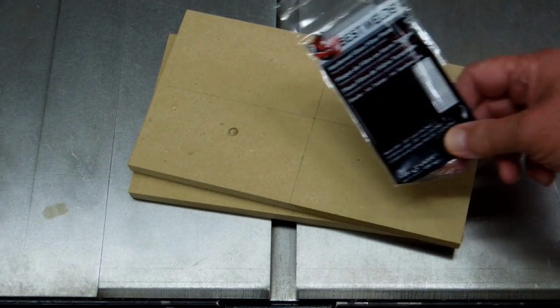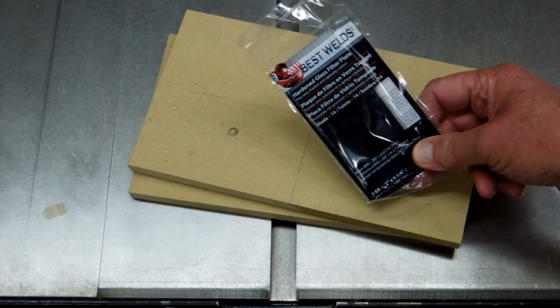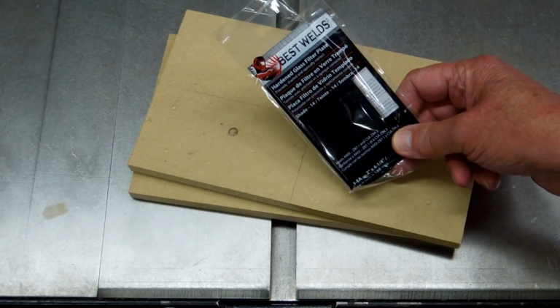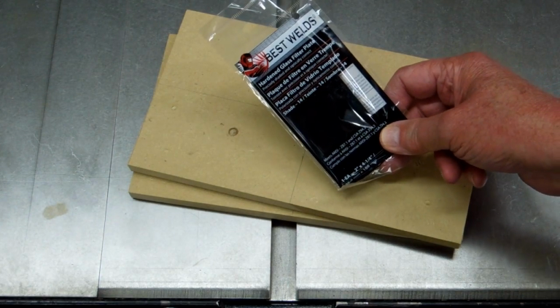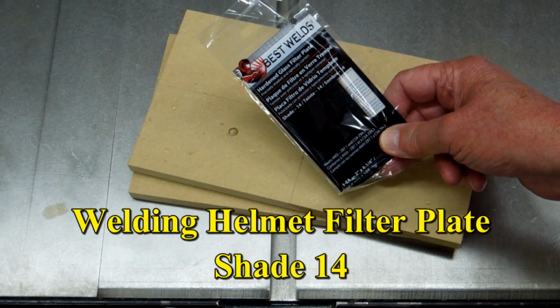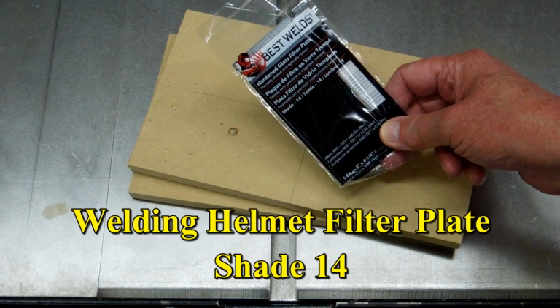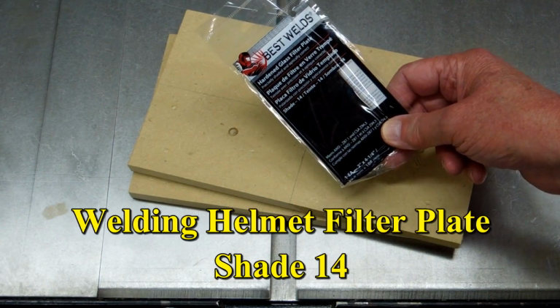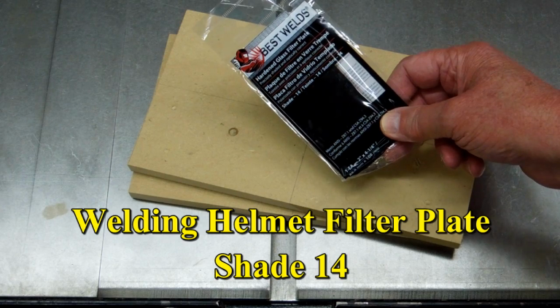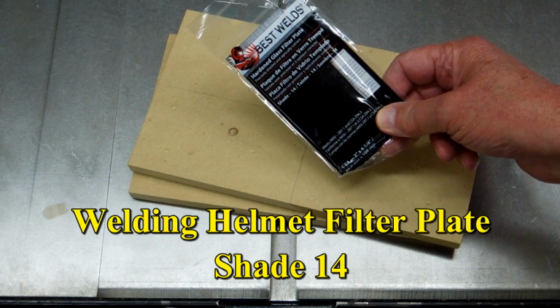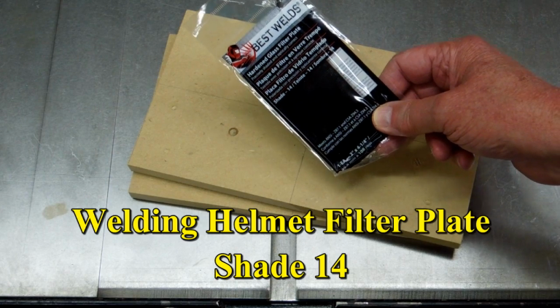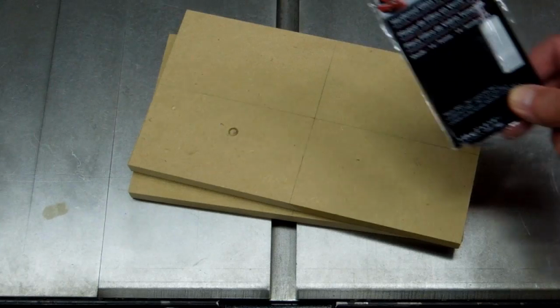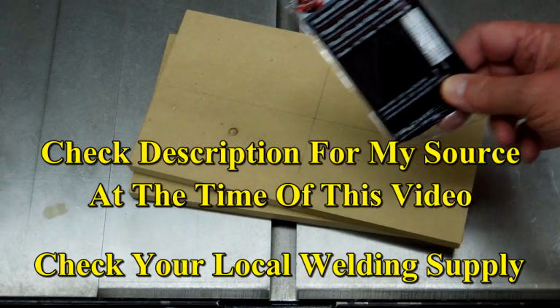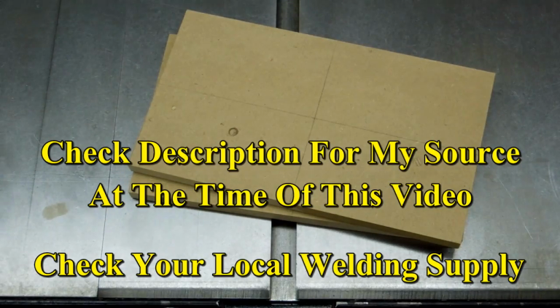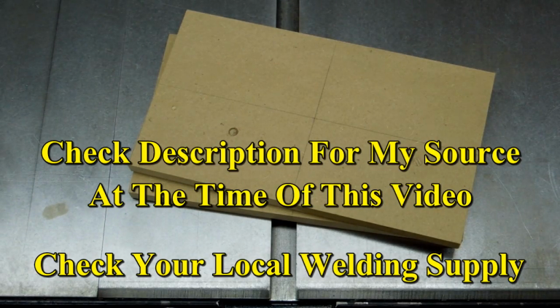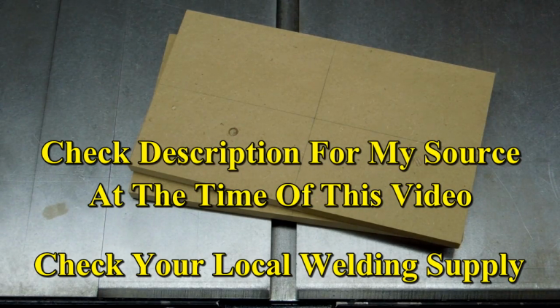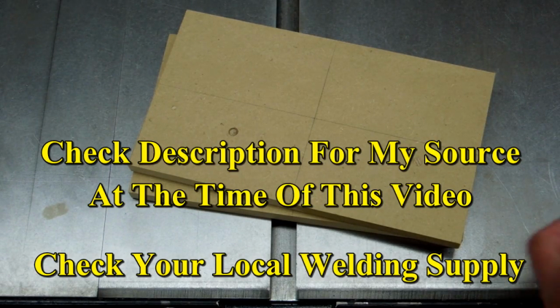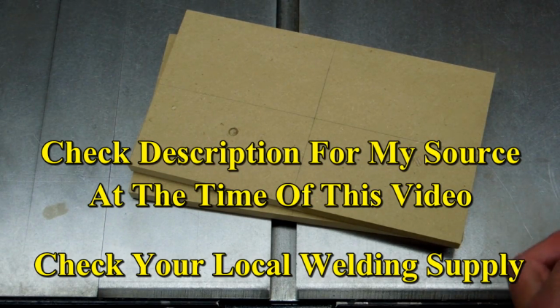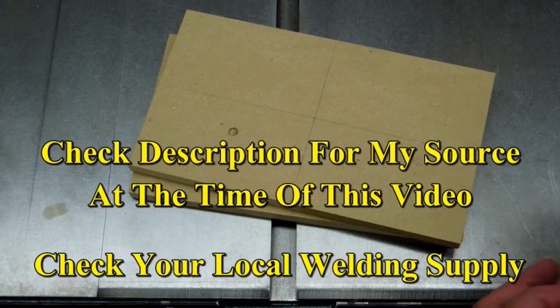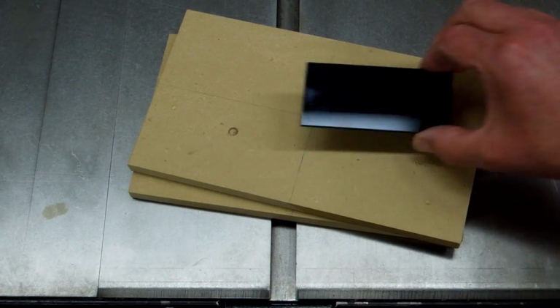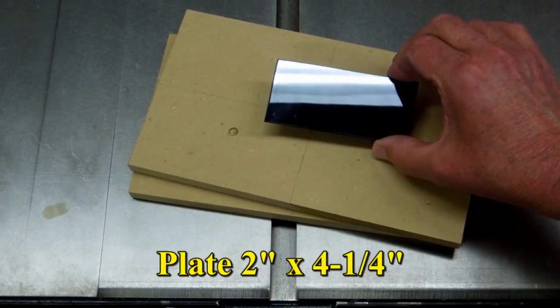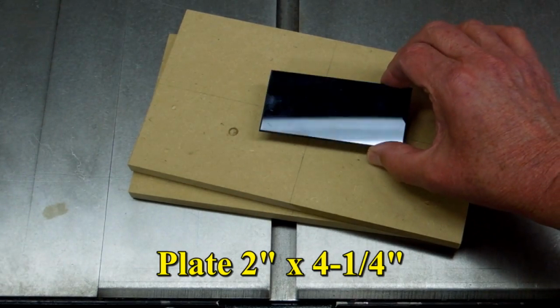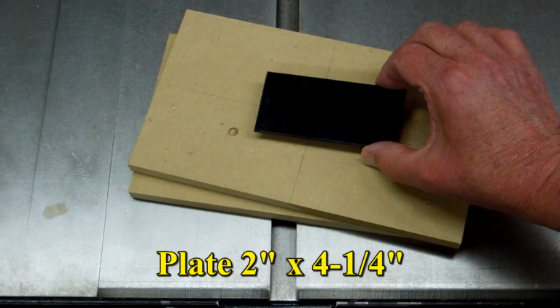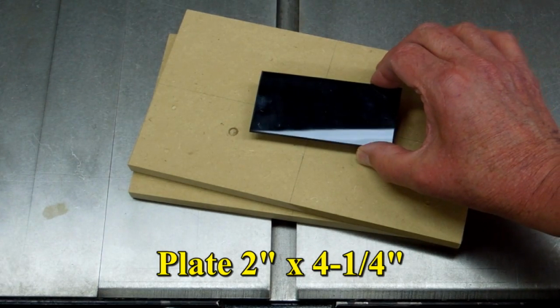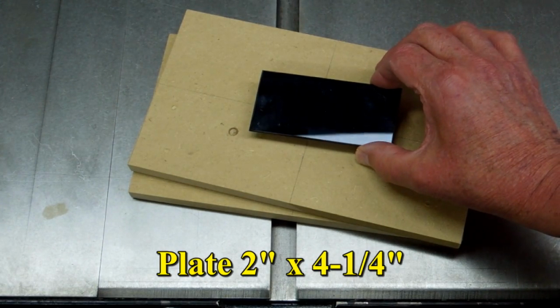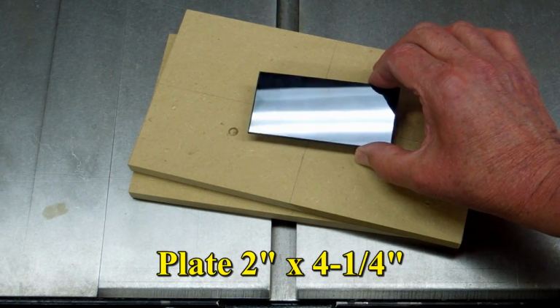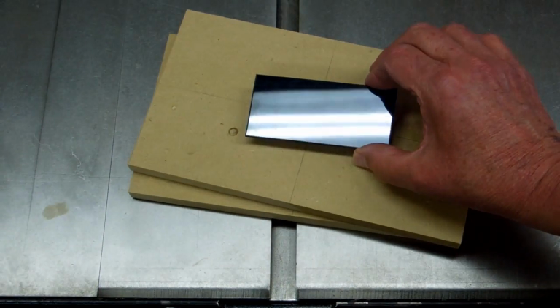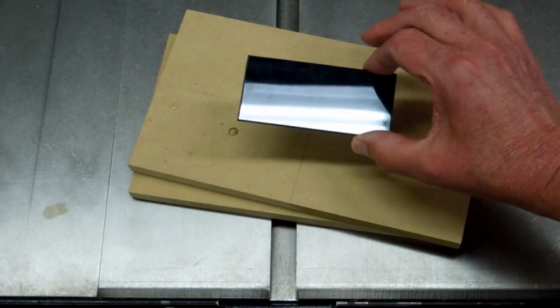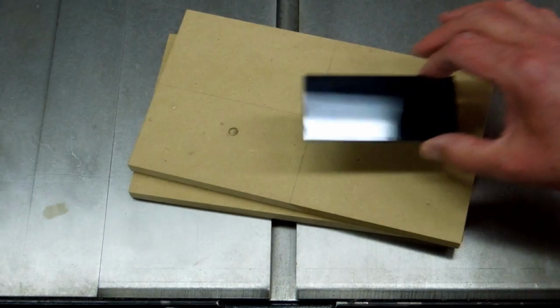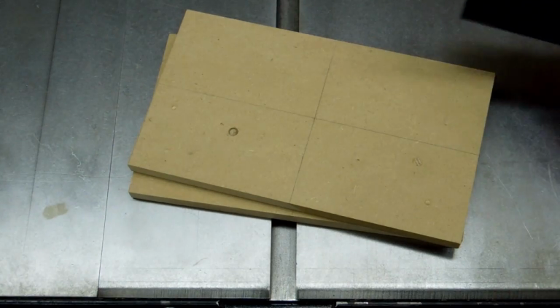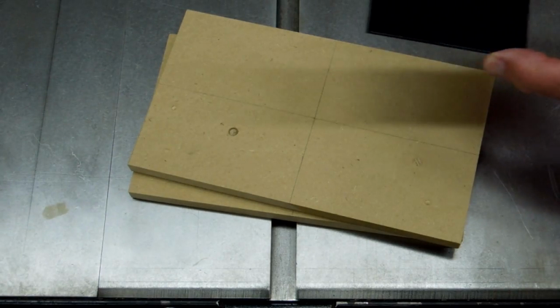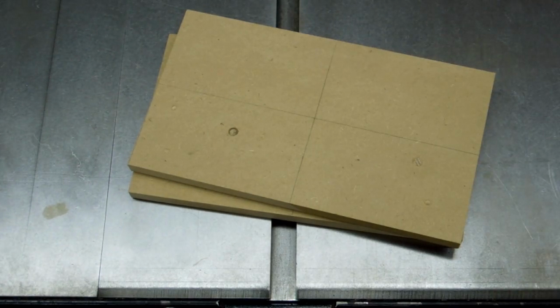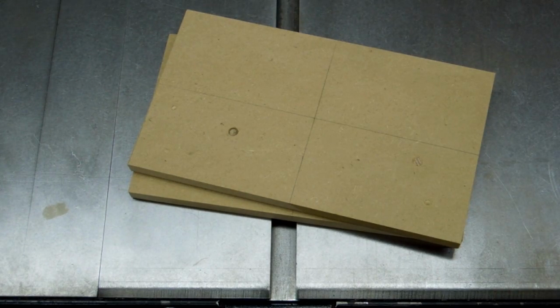I obtained some of these filter plates for a welding helmet. They're a shade 14 — I believe this is the darkest that you can get. They are two inches by four and a quarter. This is tempered glass; it's not safety glass, but it's tempered.